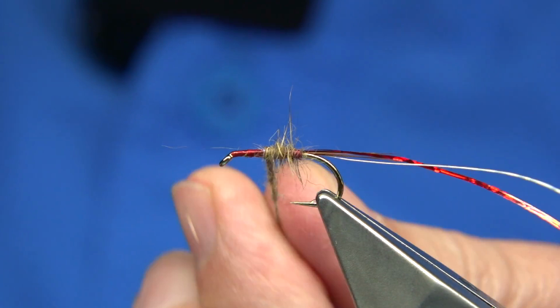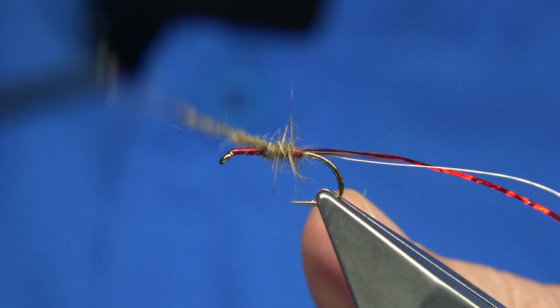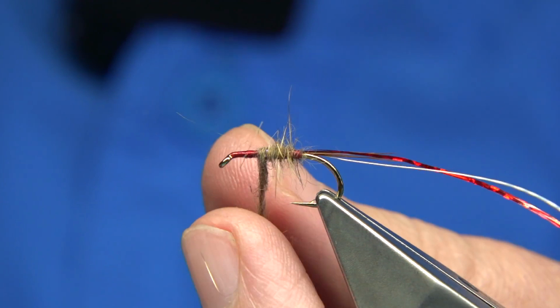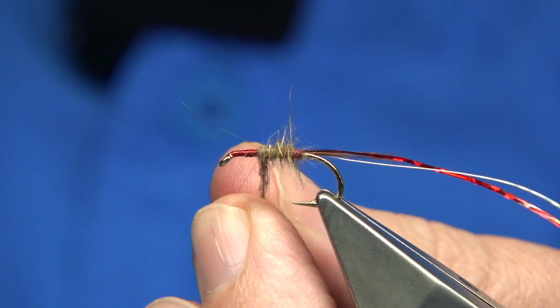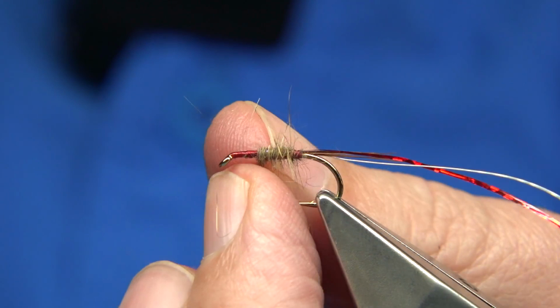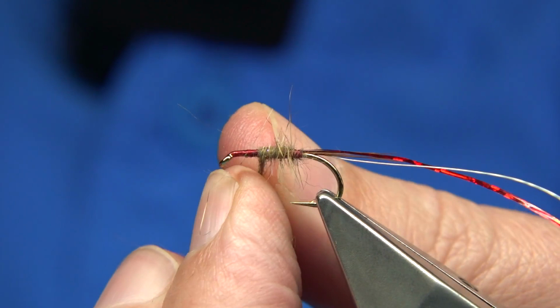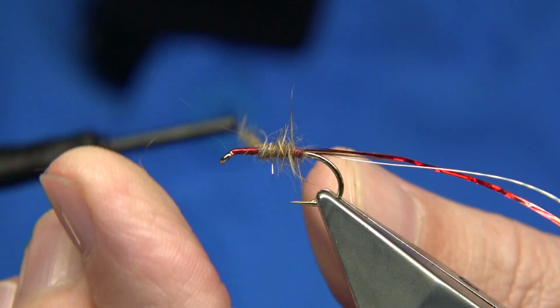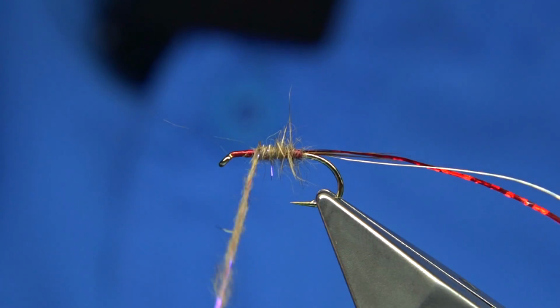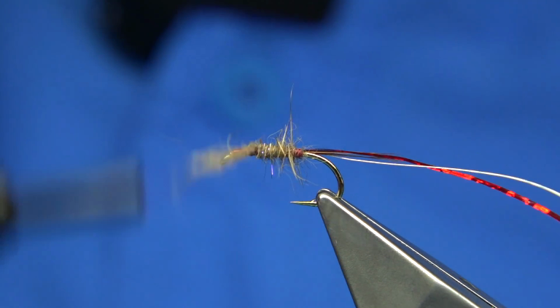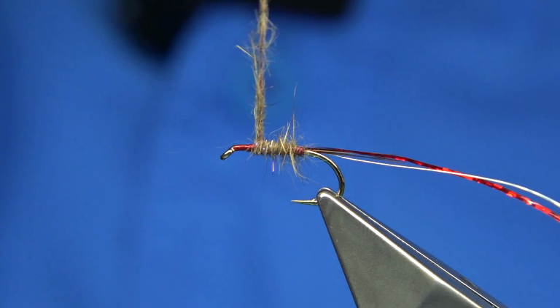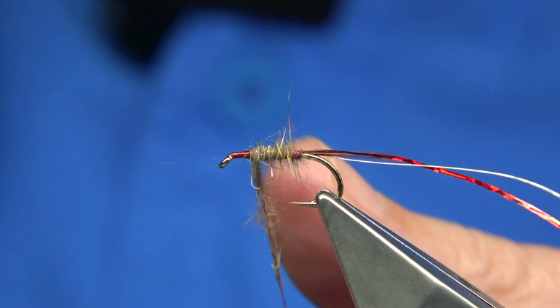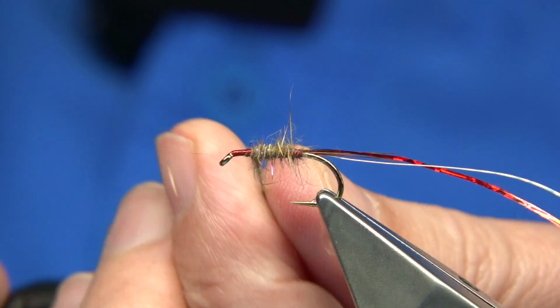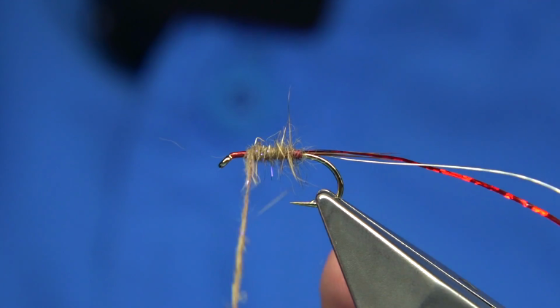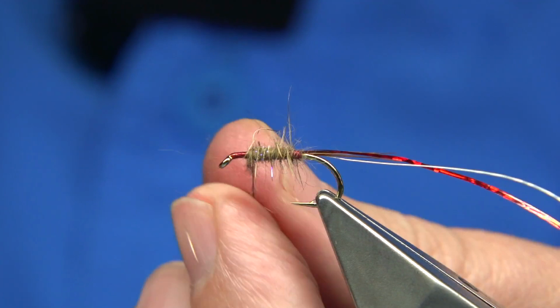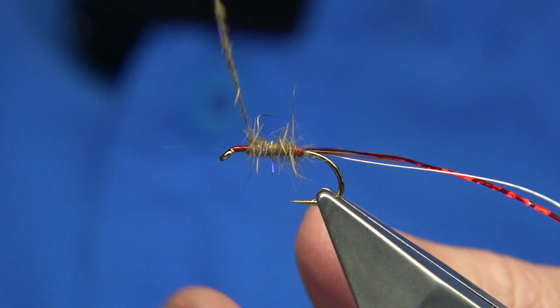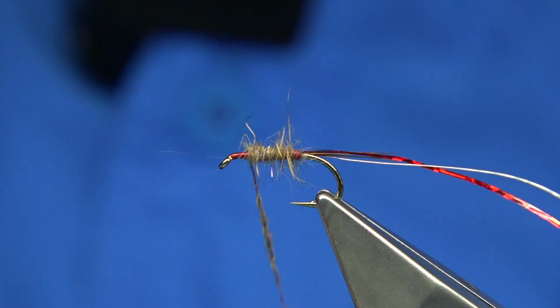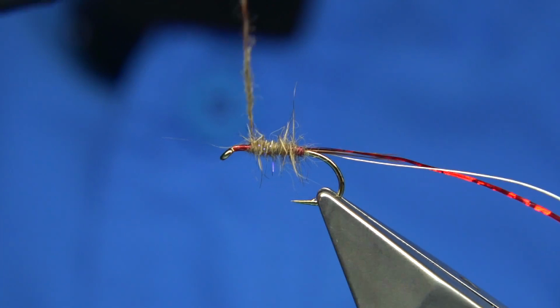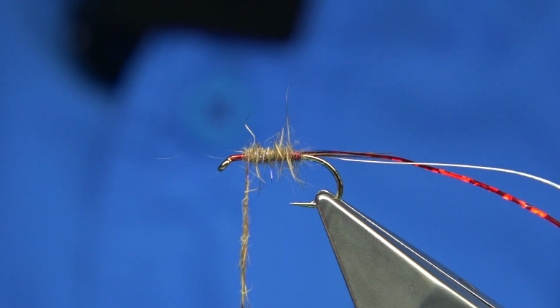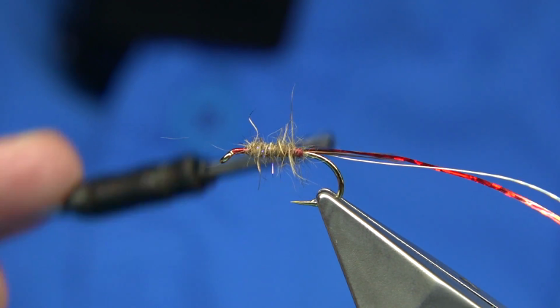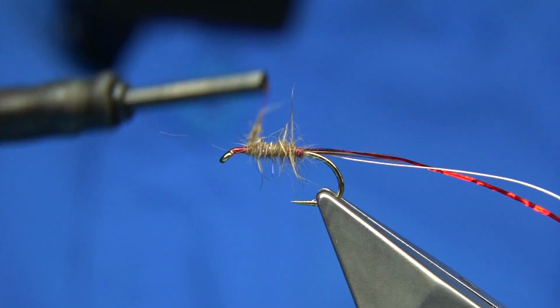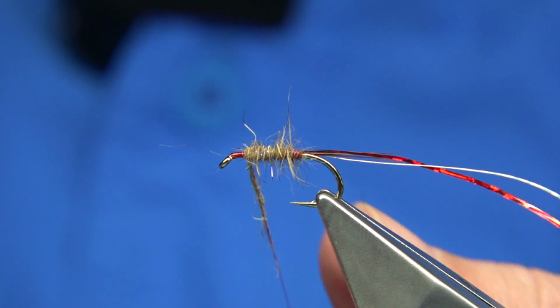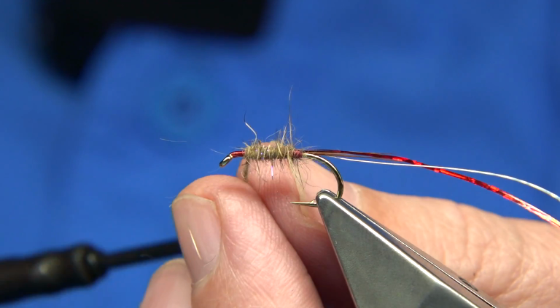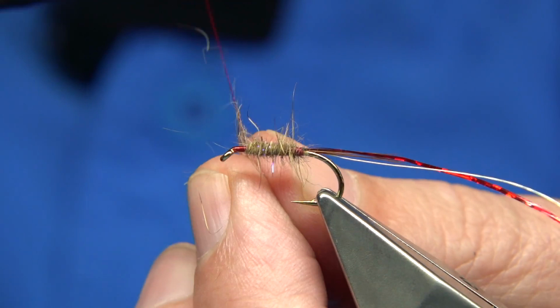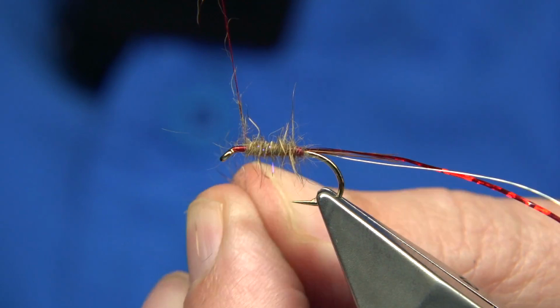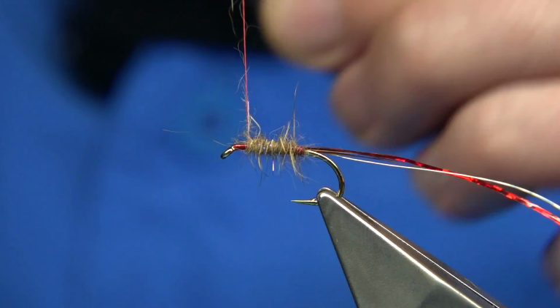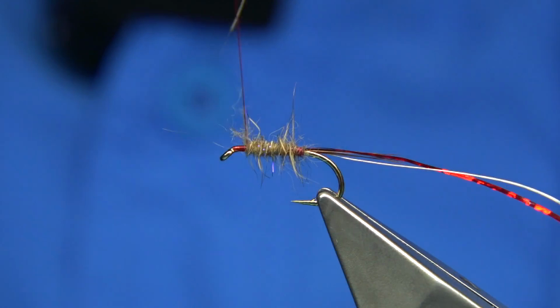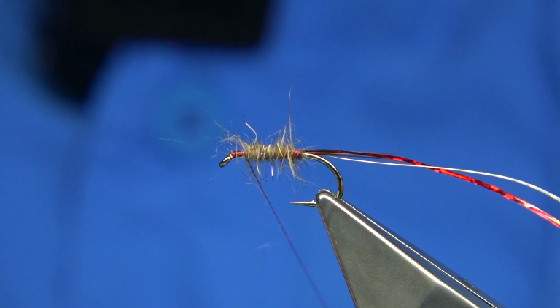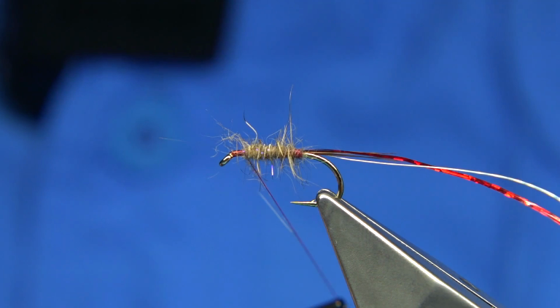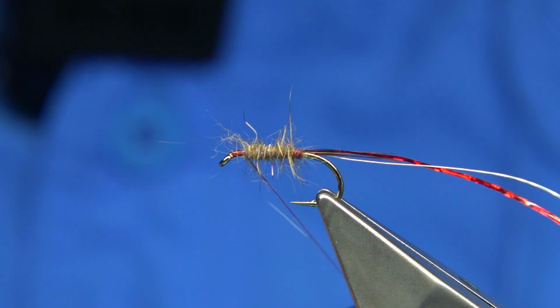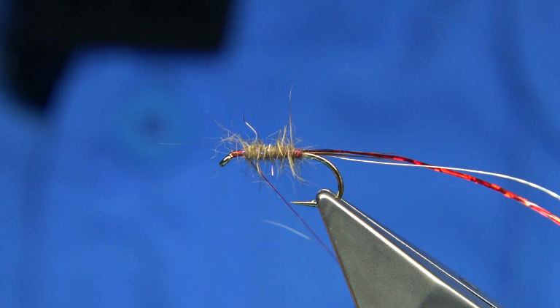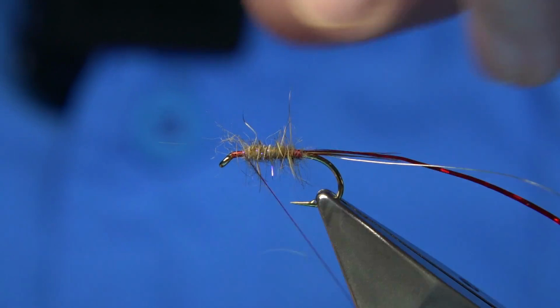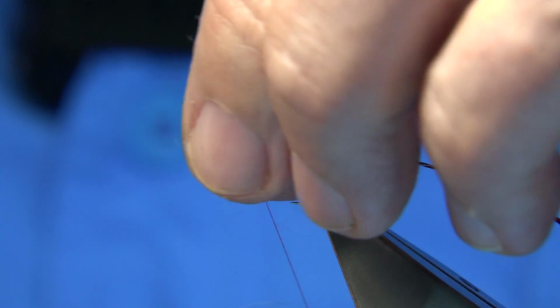Wind up until you get to this point here - just about a good head length, as I would say - because I'm going to put some dubbing in at the front as well.